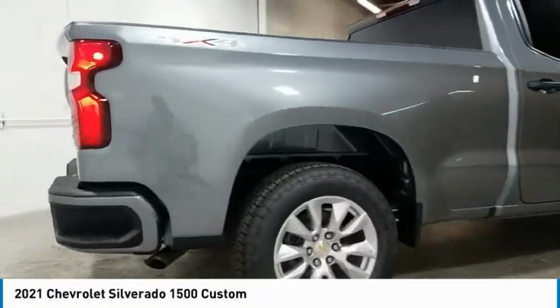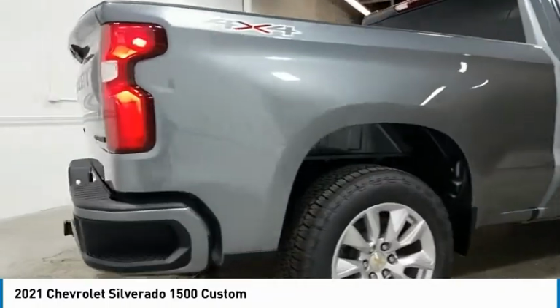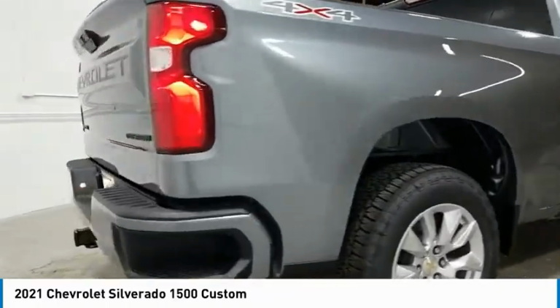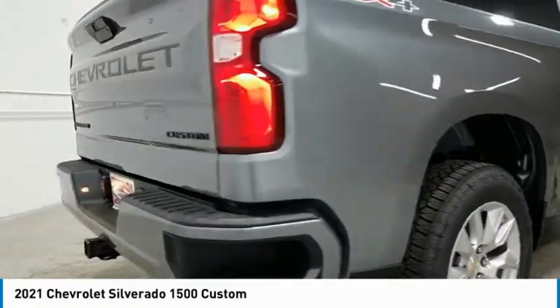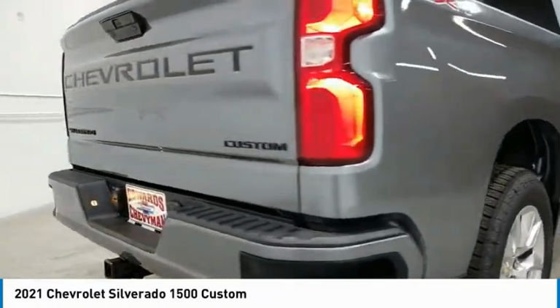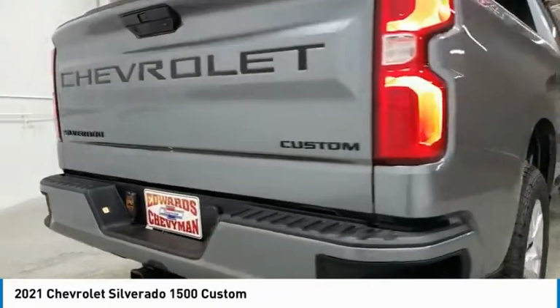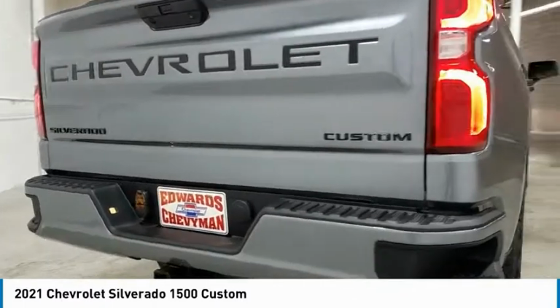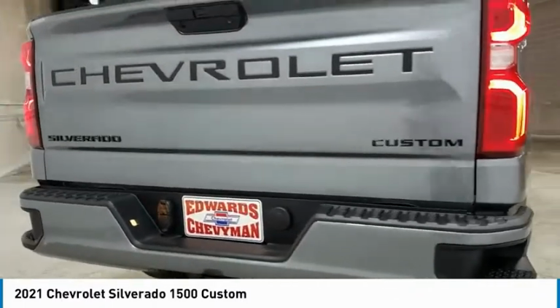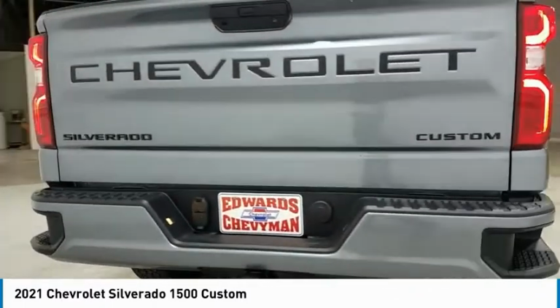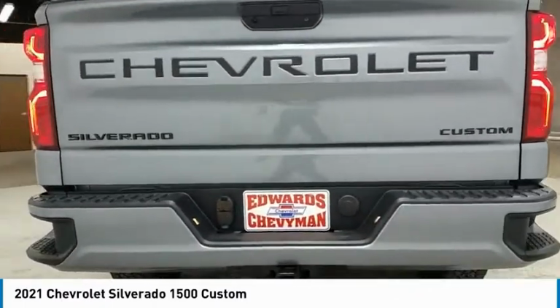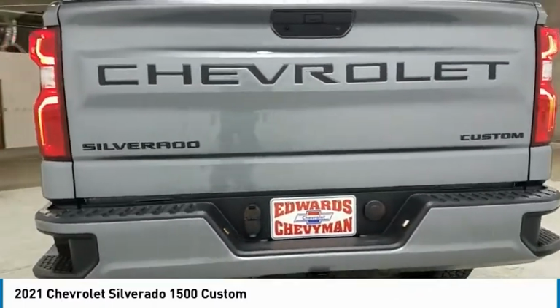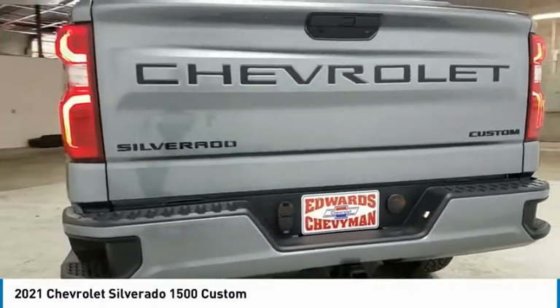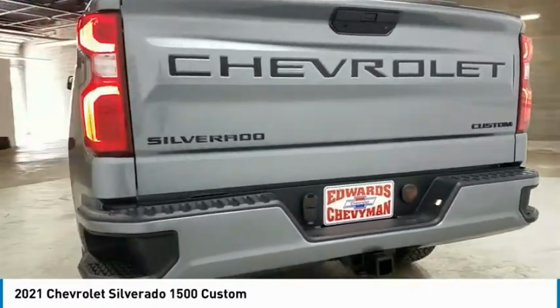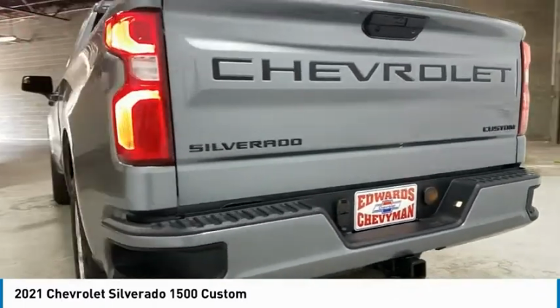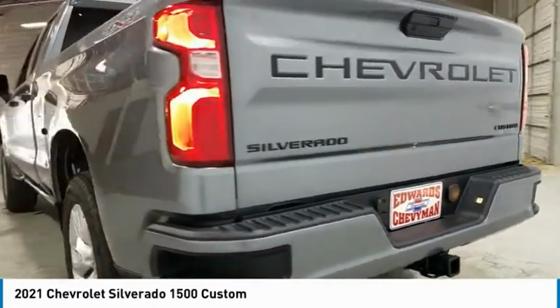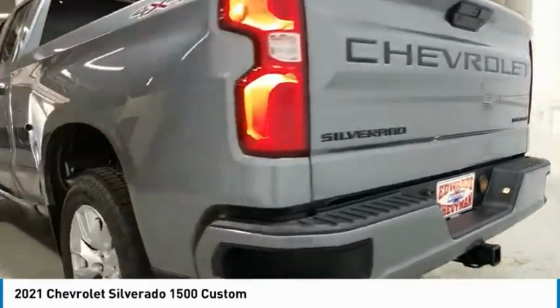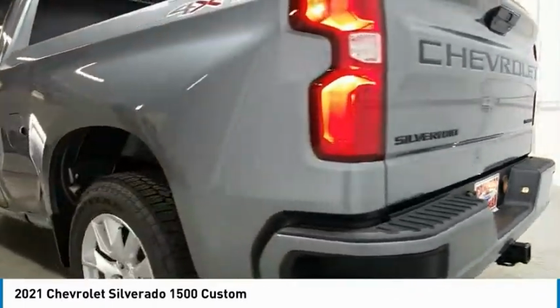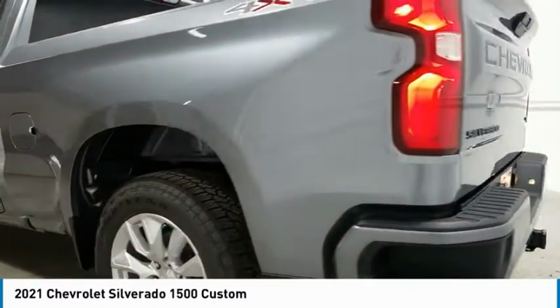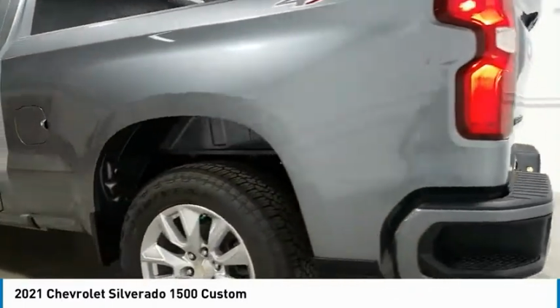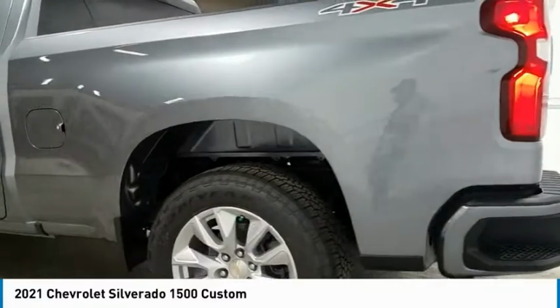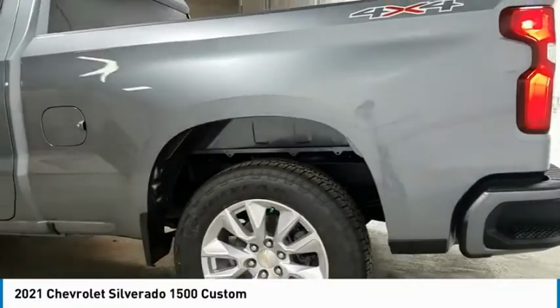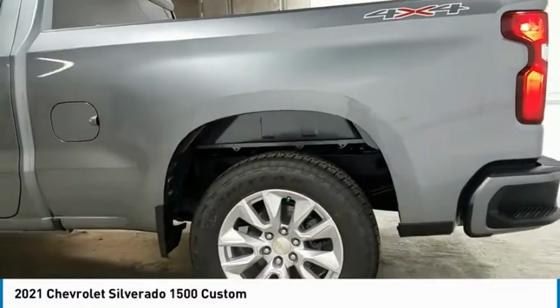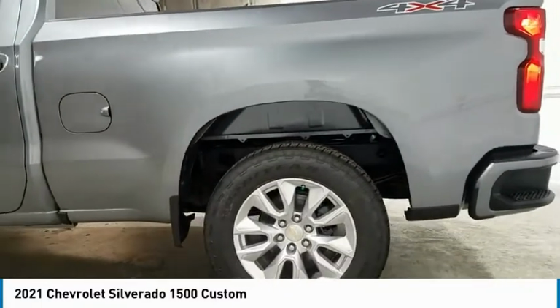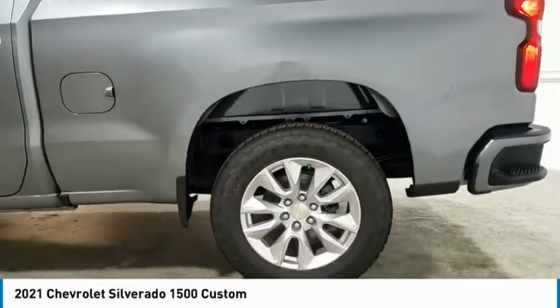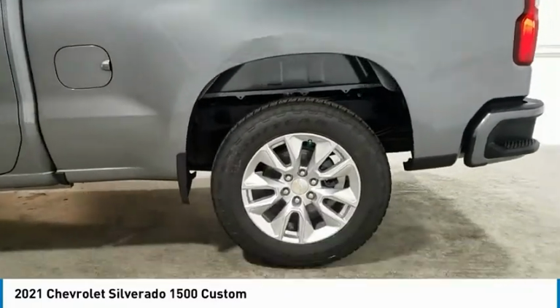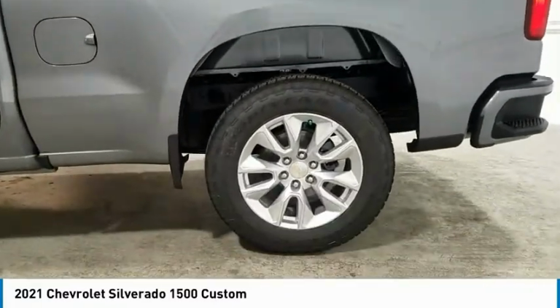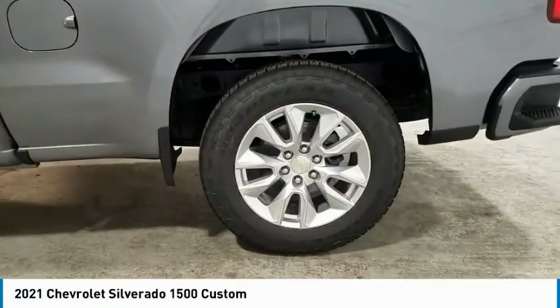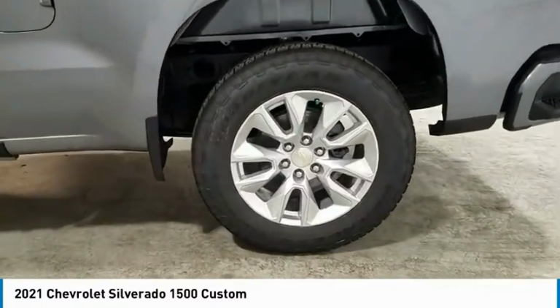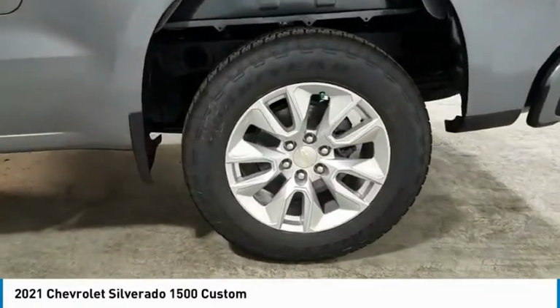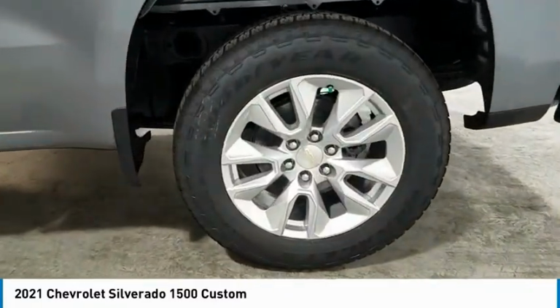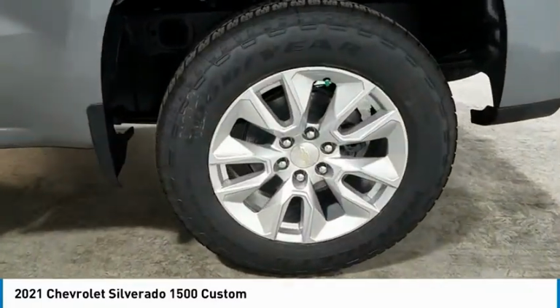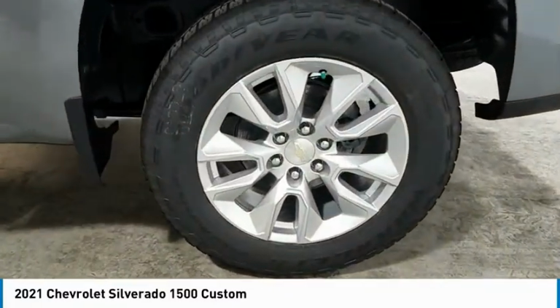Towing package, aluminum wheels, heated side mirrors, traction control, daytime running lights, remote keyless entry, remote trunk release, mirror memory, security system, cruise control.